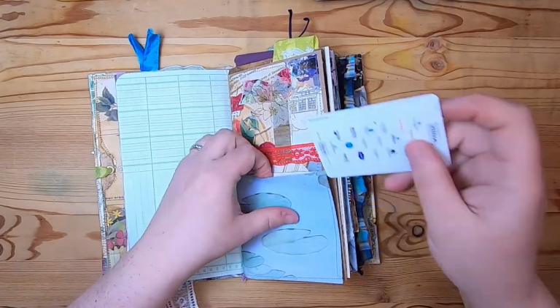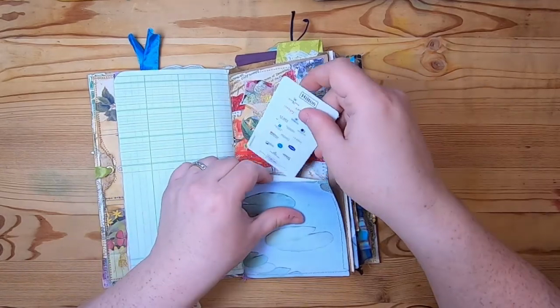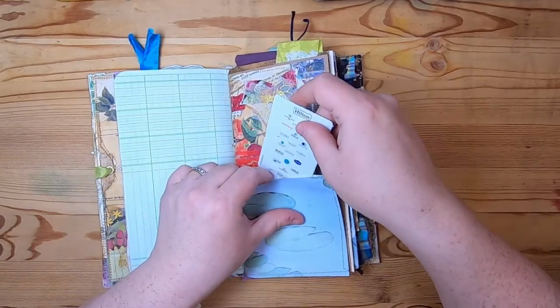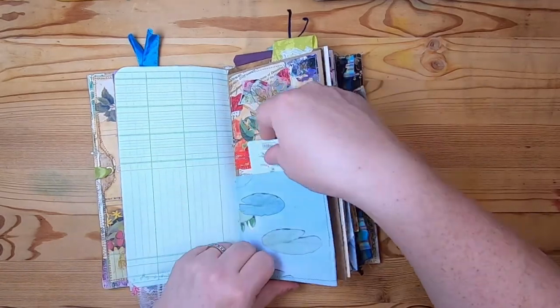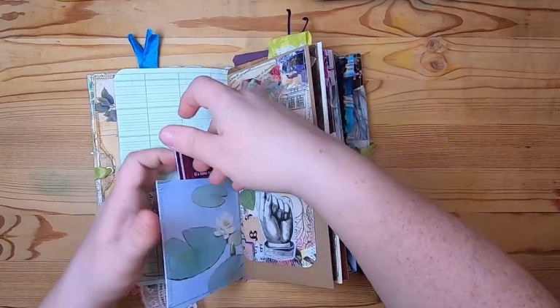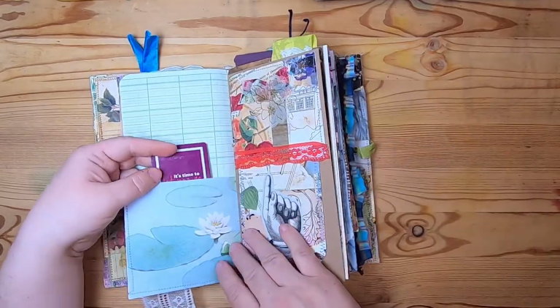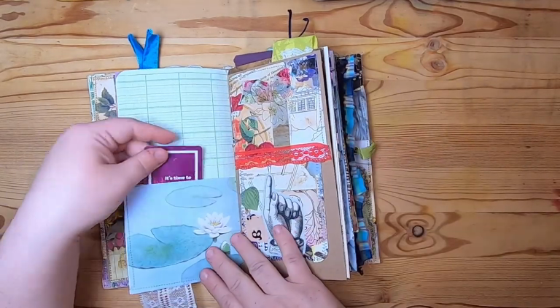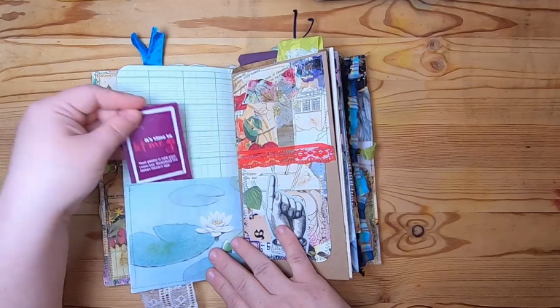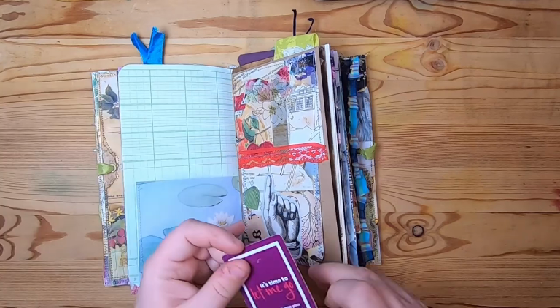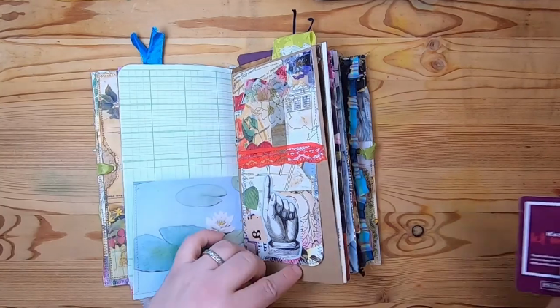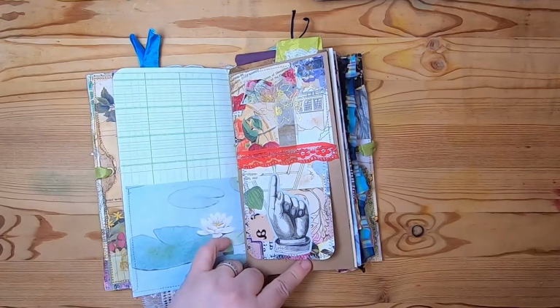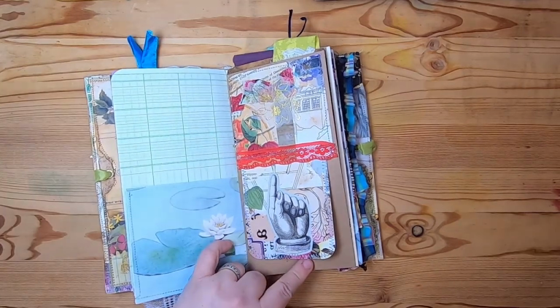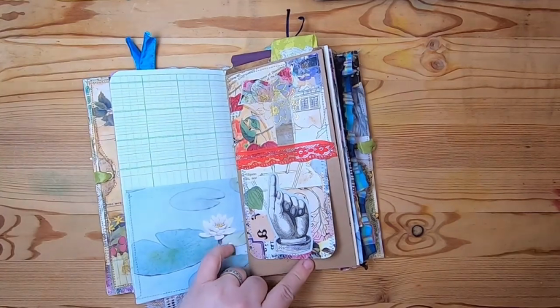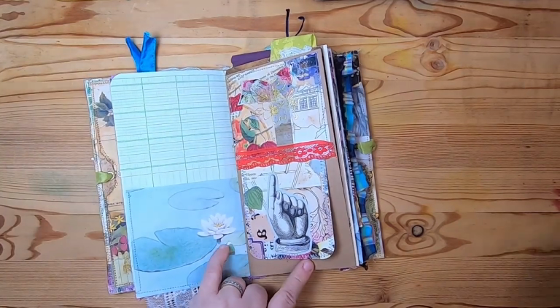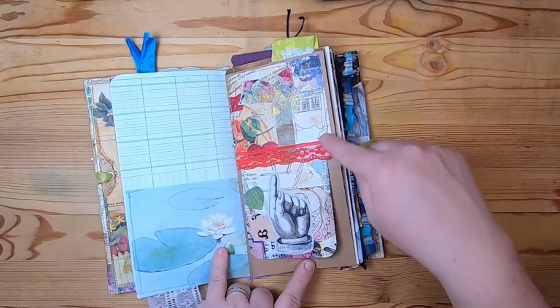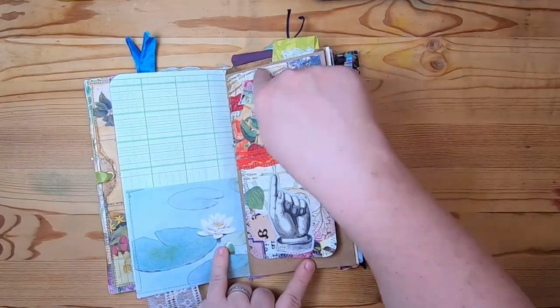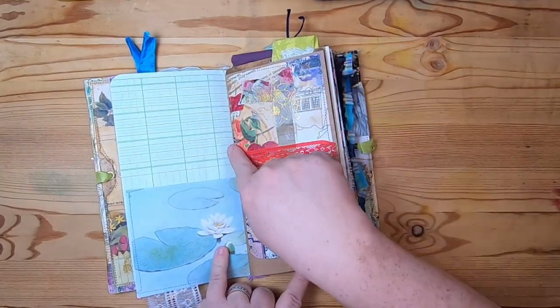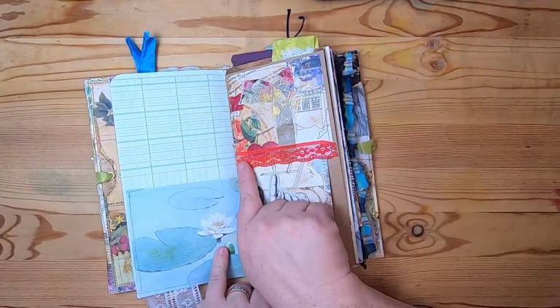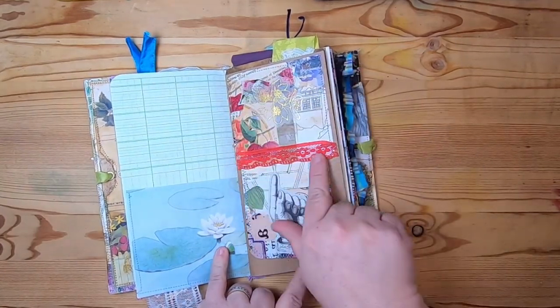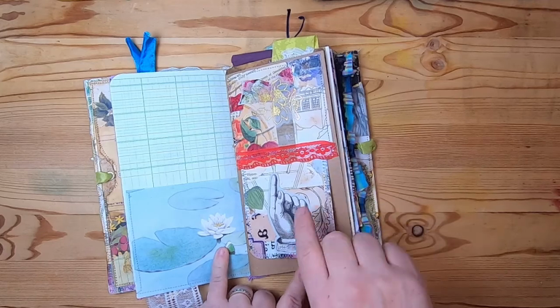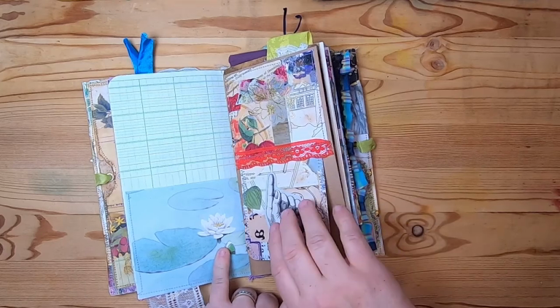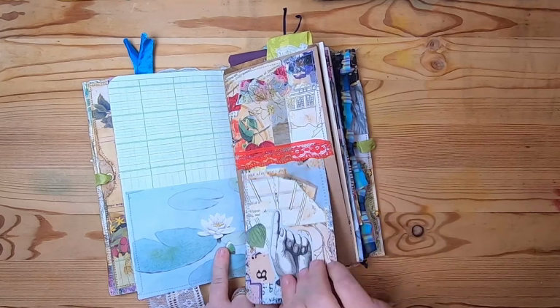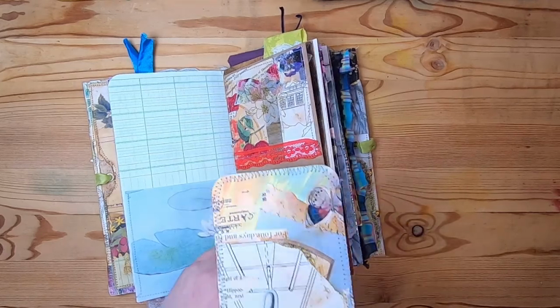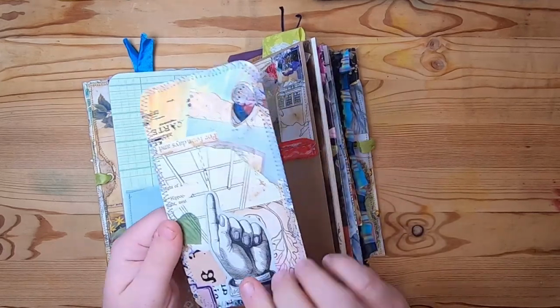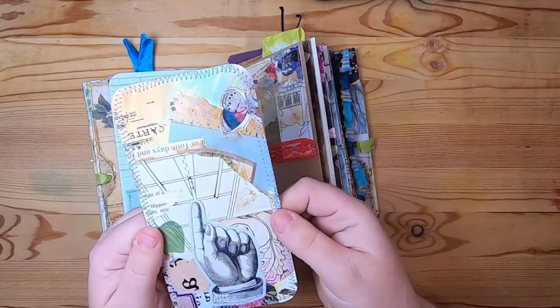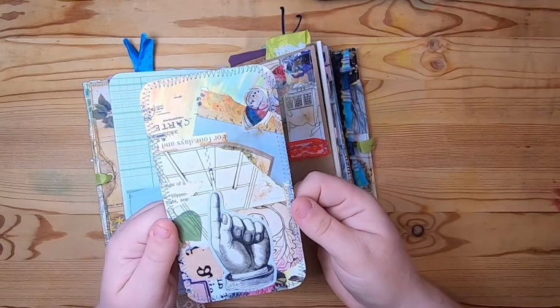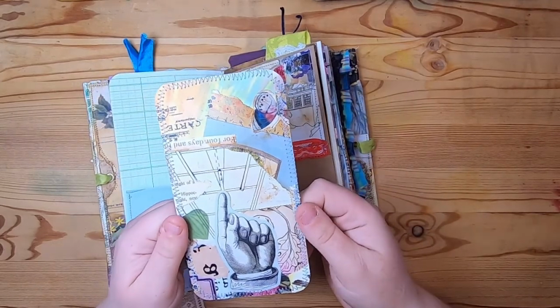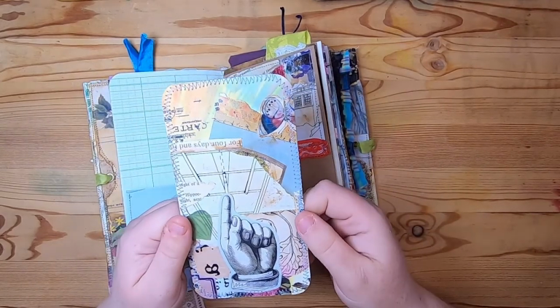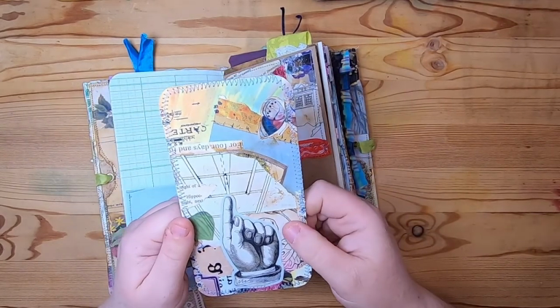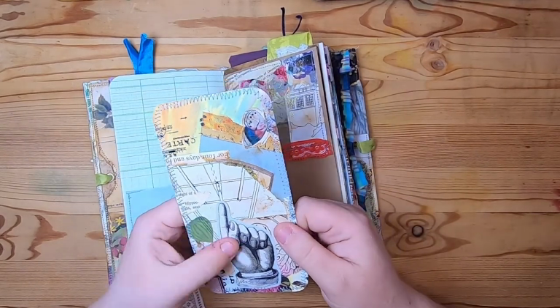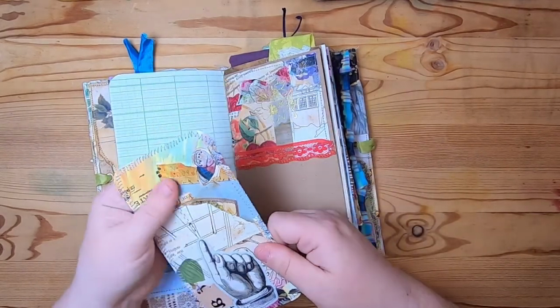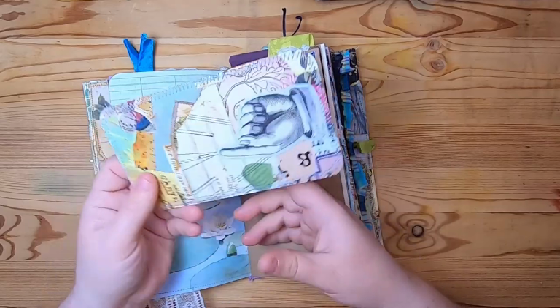This is ledger paper, and then this is actually a pocket made from lily pad paper - you can actually open it up and pop things right in here. Then this is an upper-tuck collage pocket with some red lace at the bottom and a collaged journal tag inside.